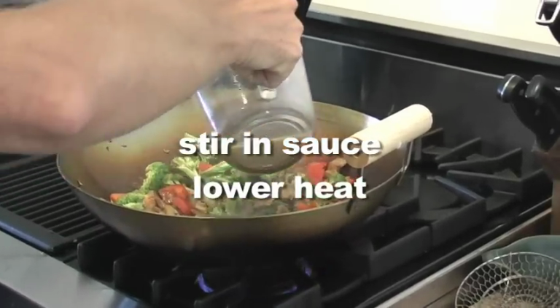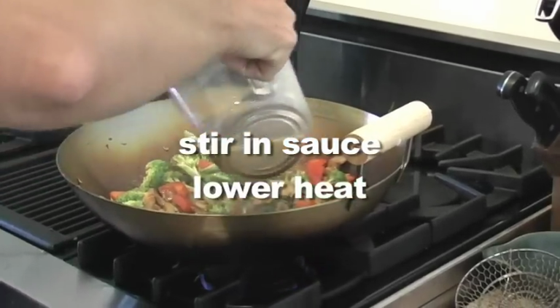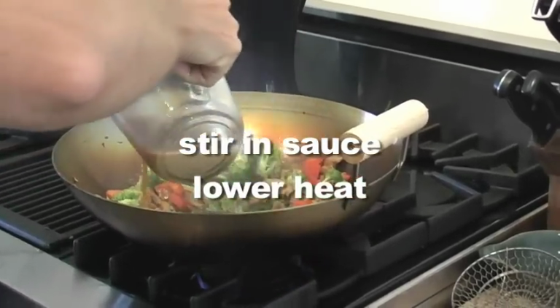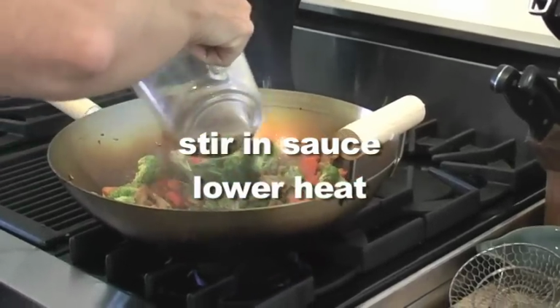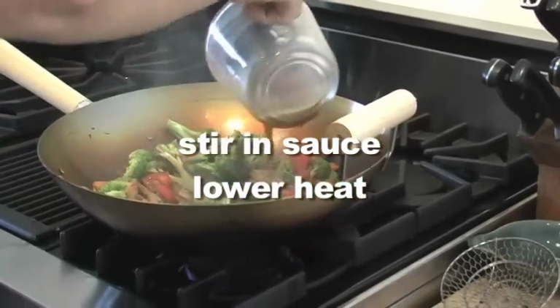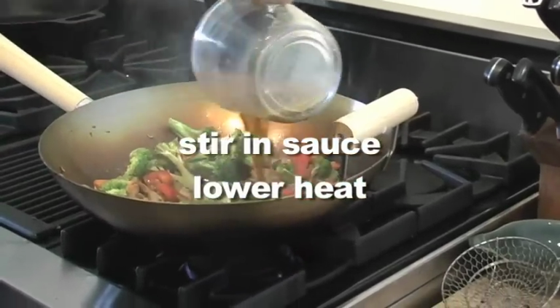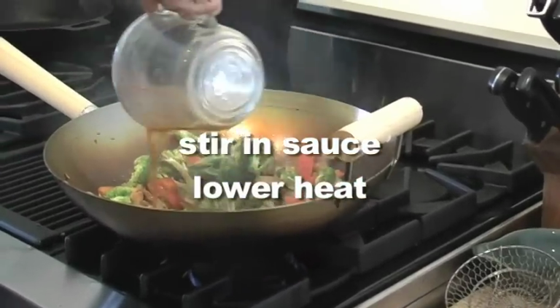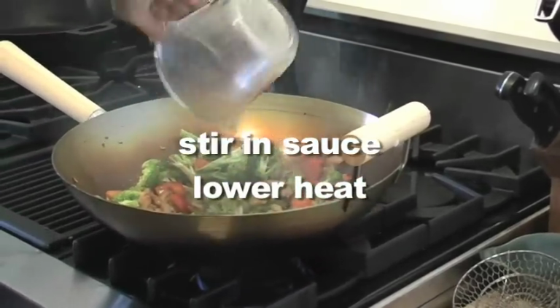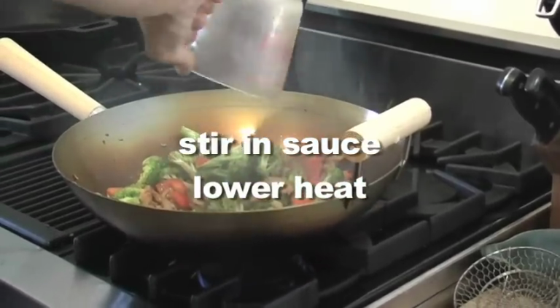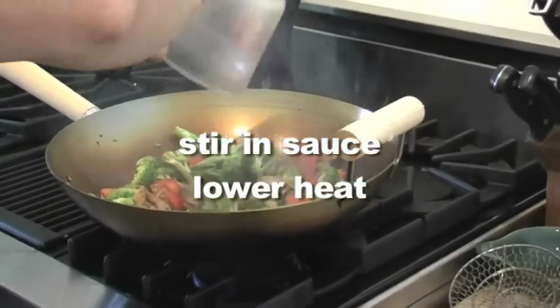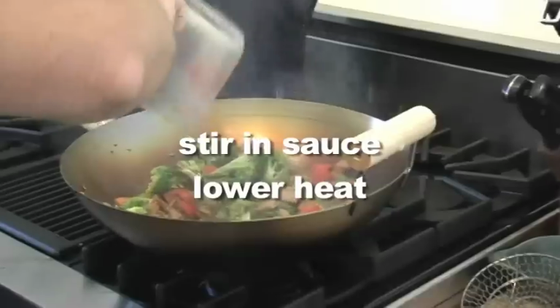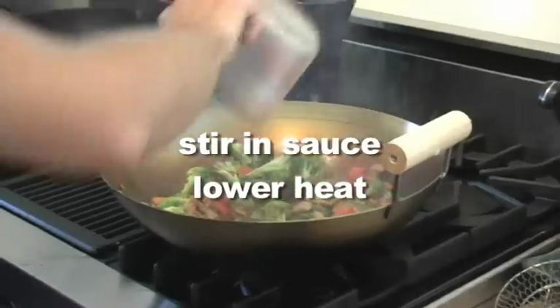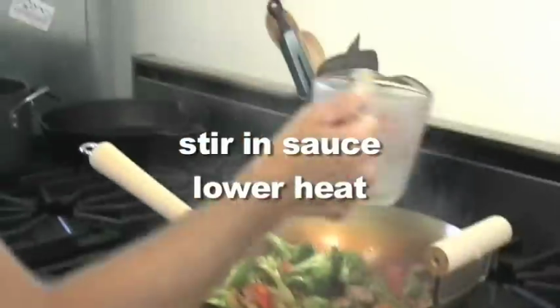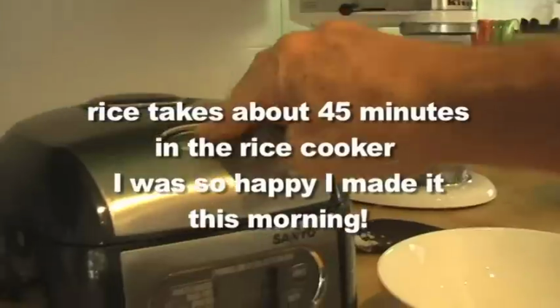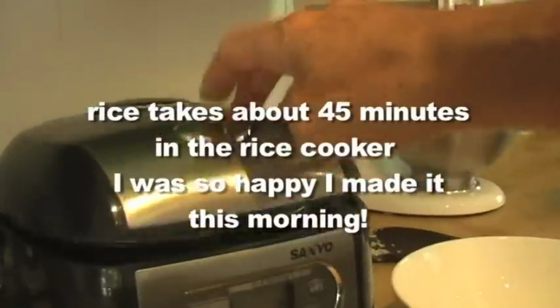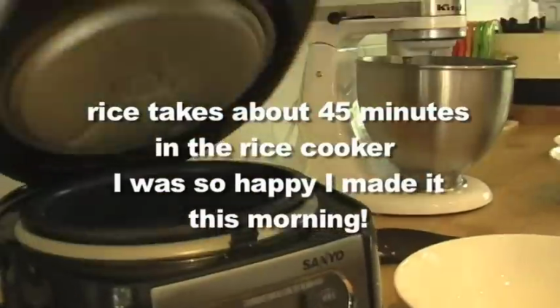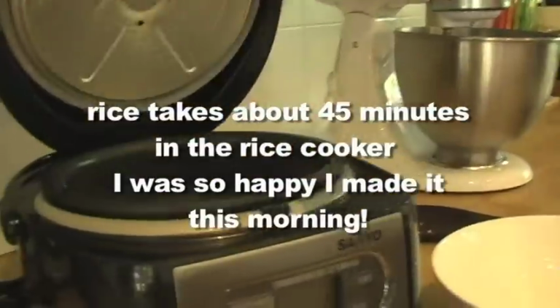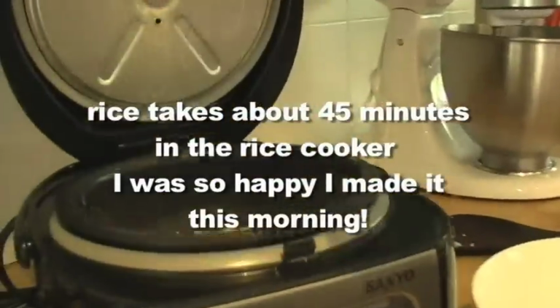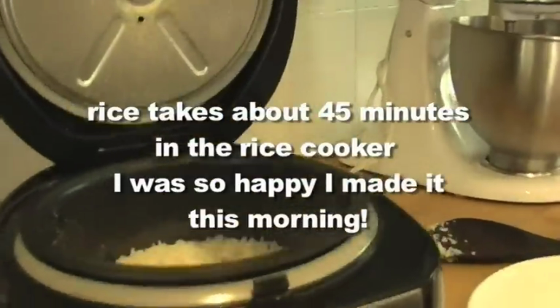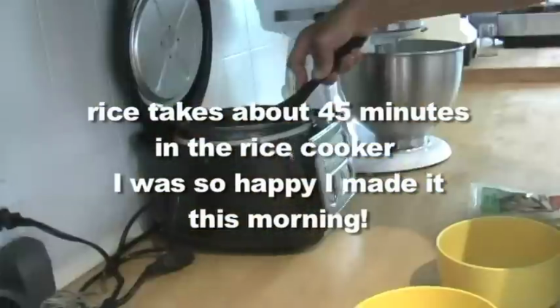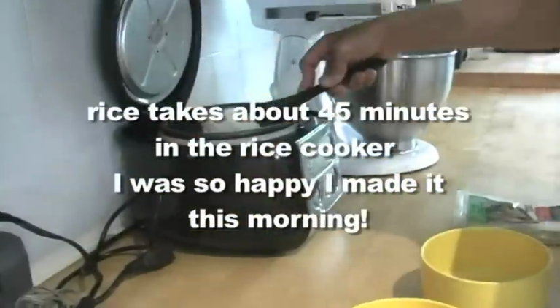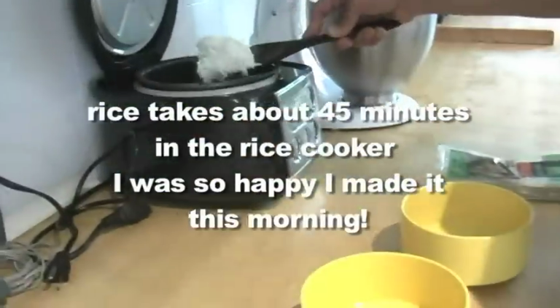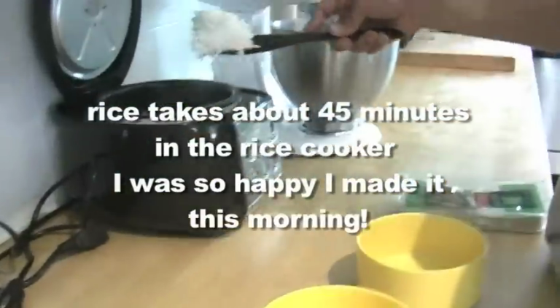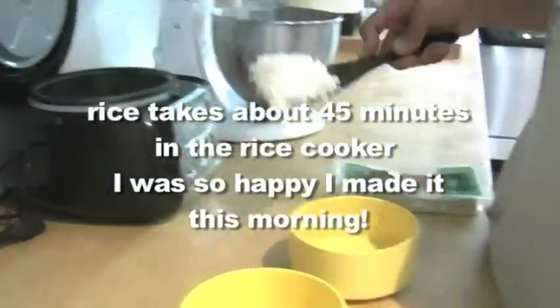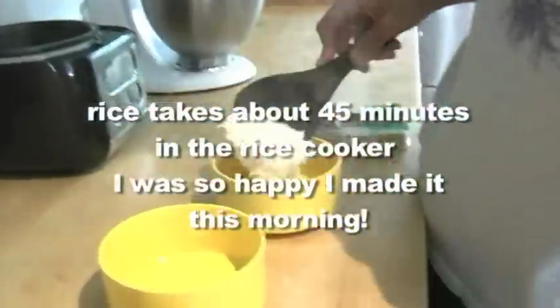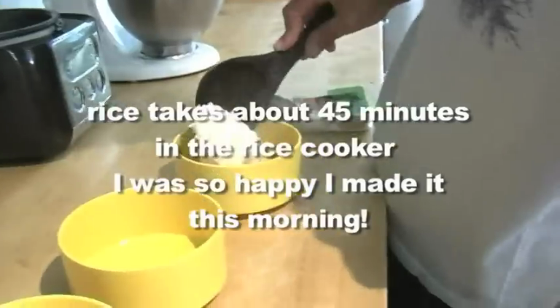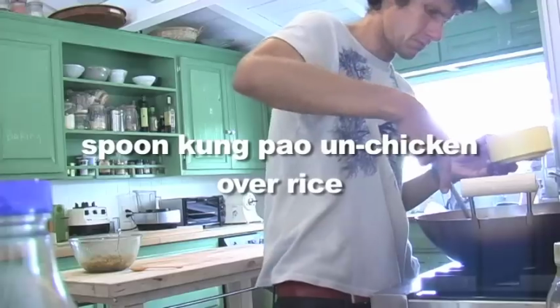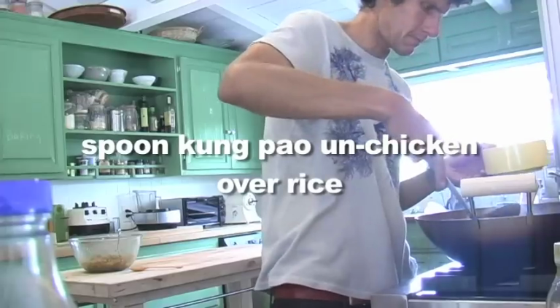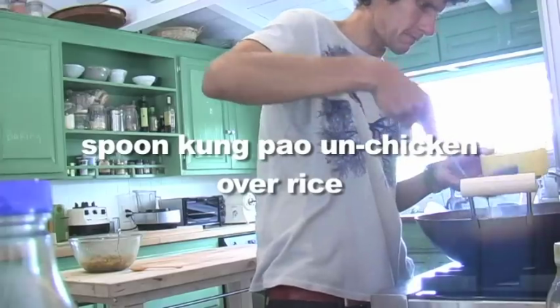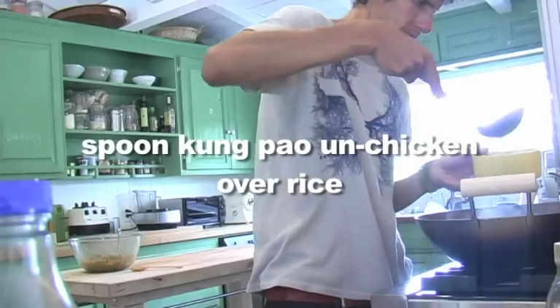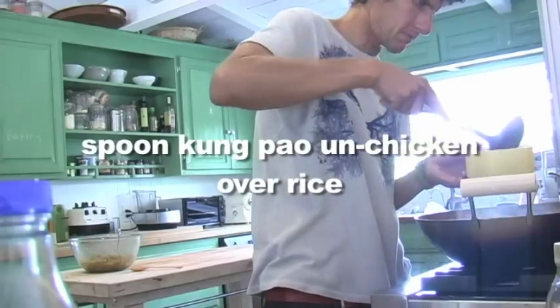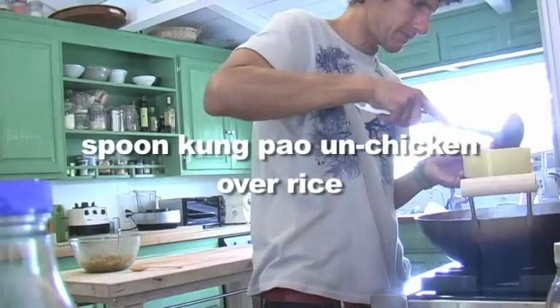Add back in your cooked seitan and then stir in the sauce while lowering the heat. Sometimes I leave this covered in order to cook the vegetables more. The rice is all ready — put that in the bottom of a bowl and then spoon the Kung Pao chicken on top.